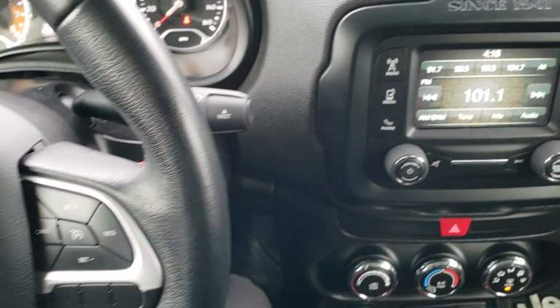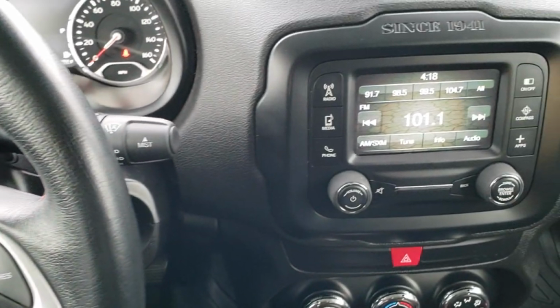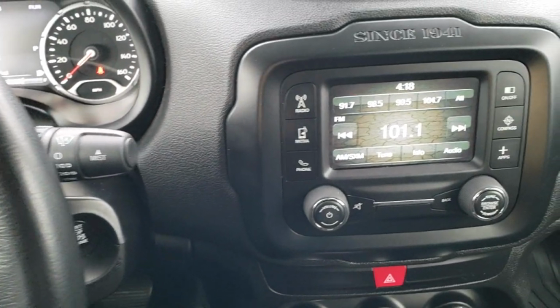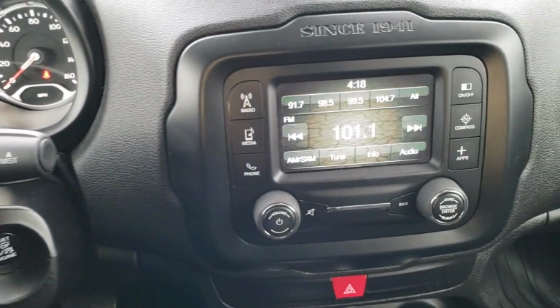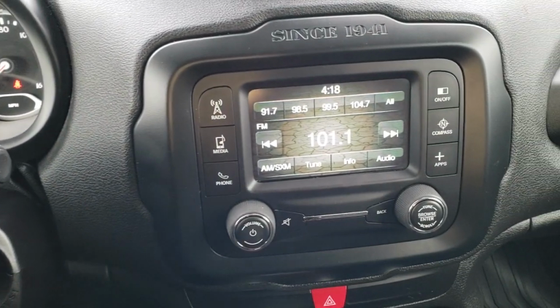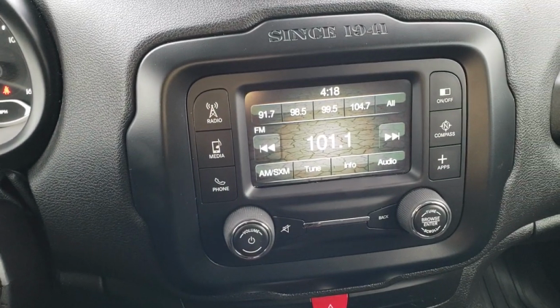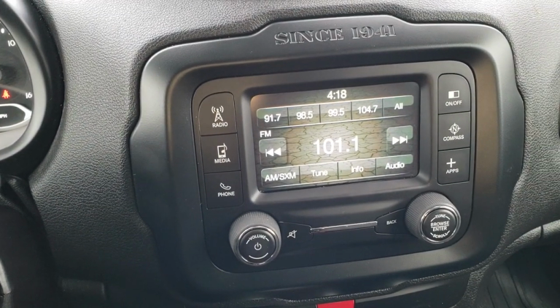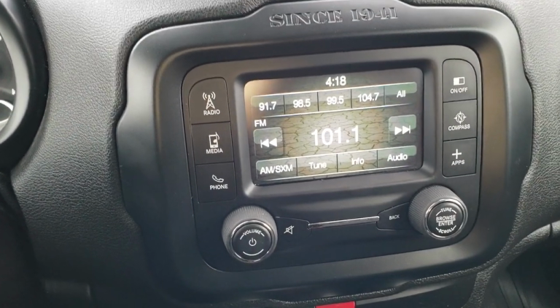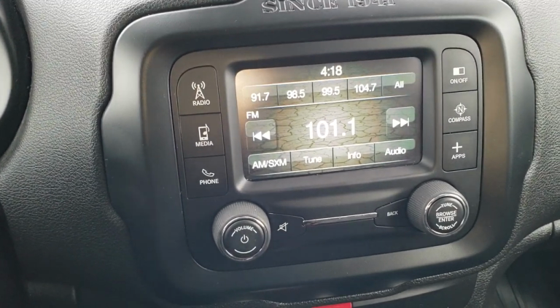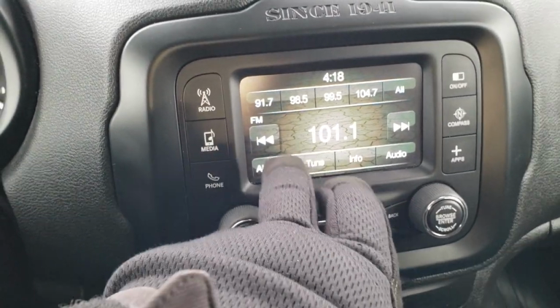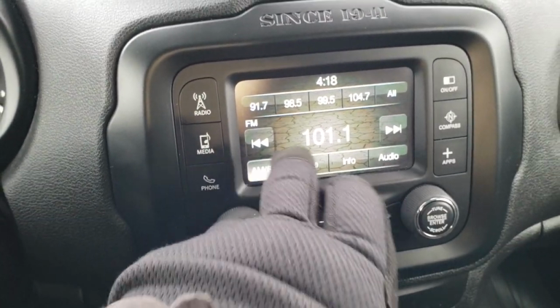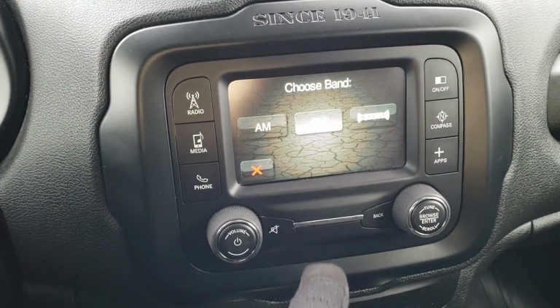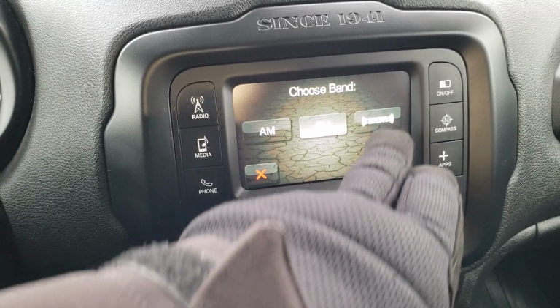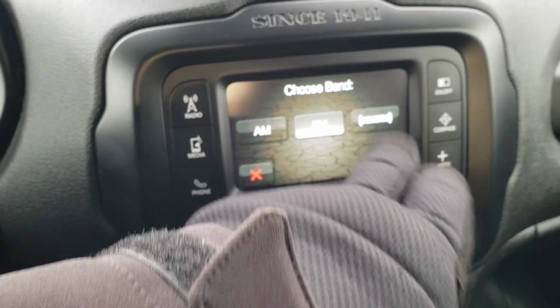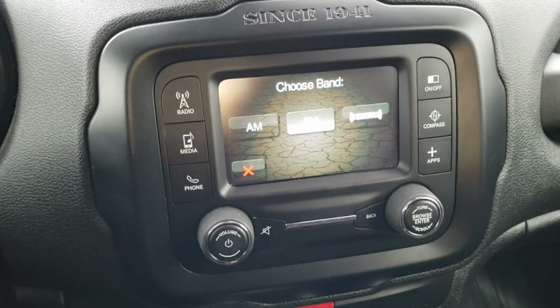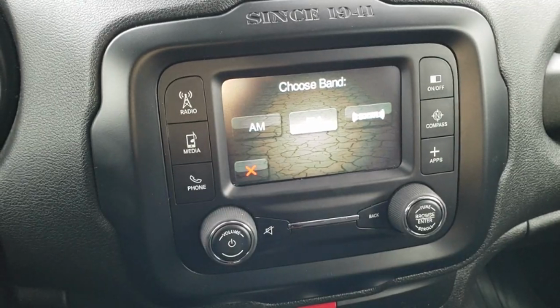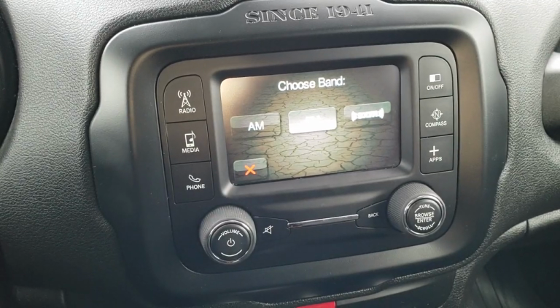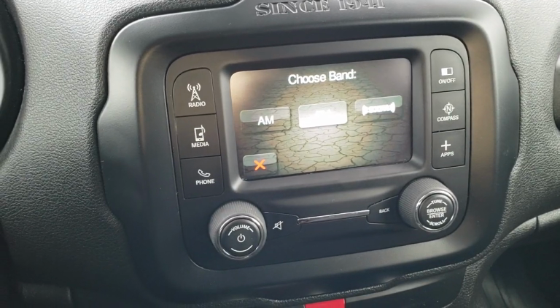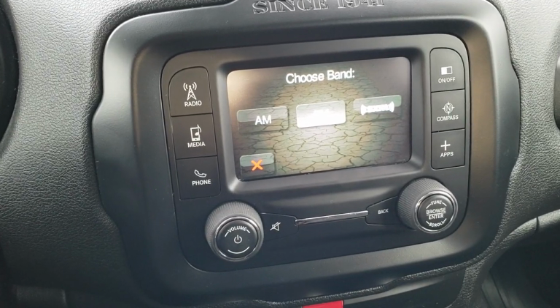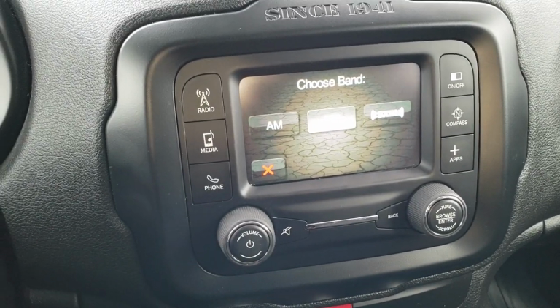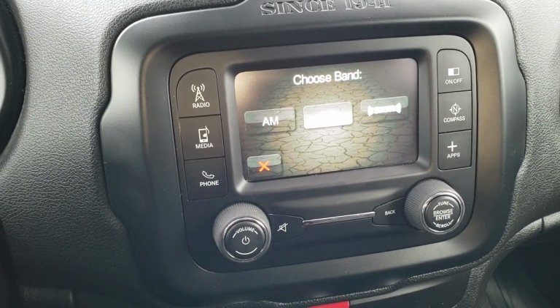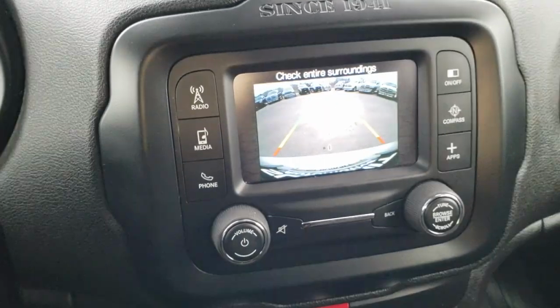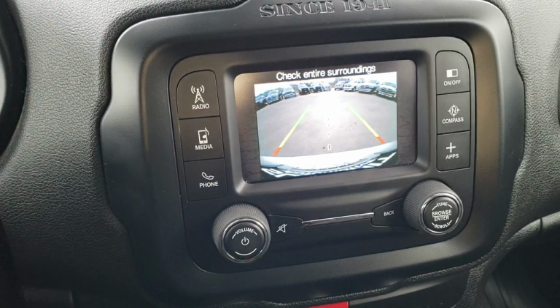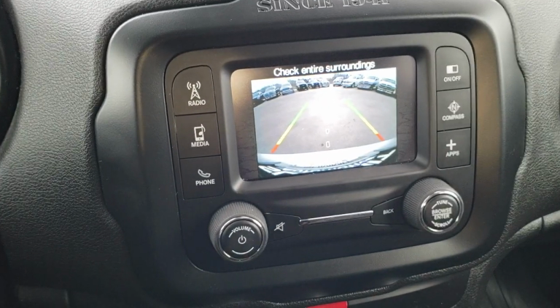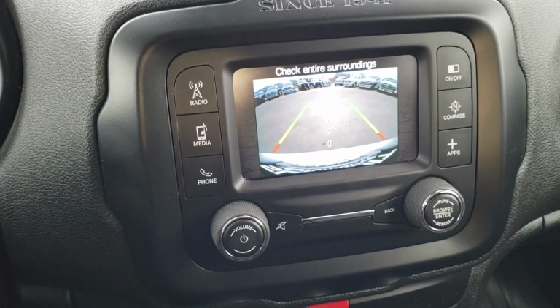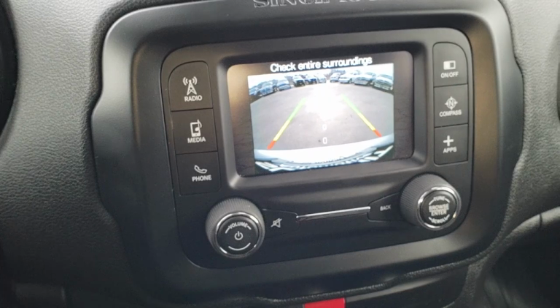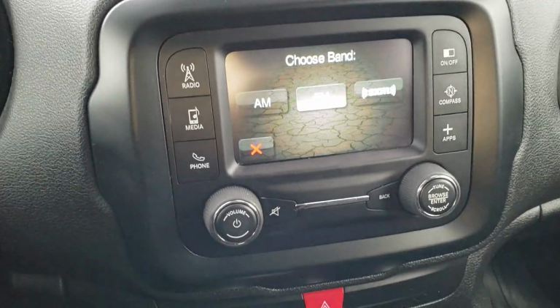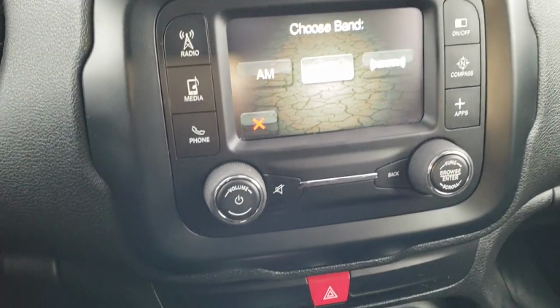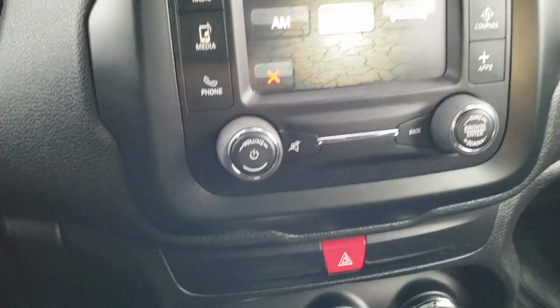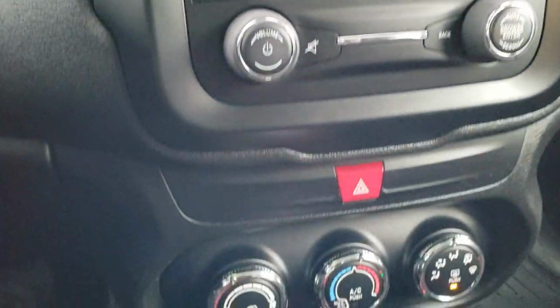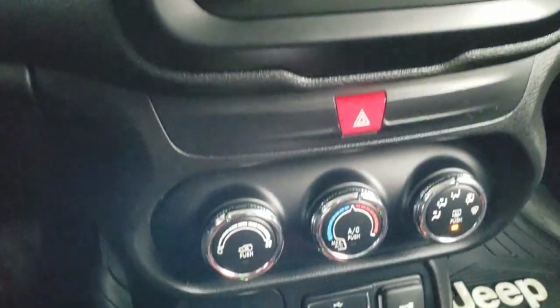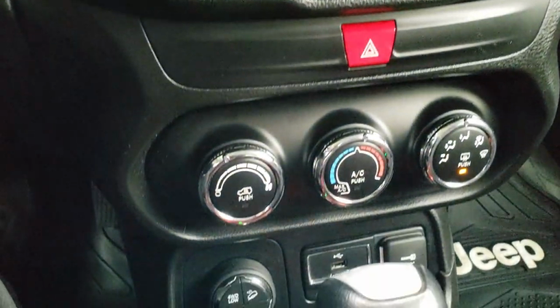This one comes with the 5.0 touchscreen radio with AM, FM, and Sirius satellite radio capabilities. This is also where your backup camera shows up. And of course you can connect your Bluetooth phone to it as well.